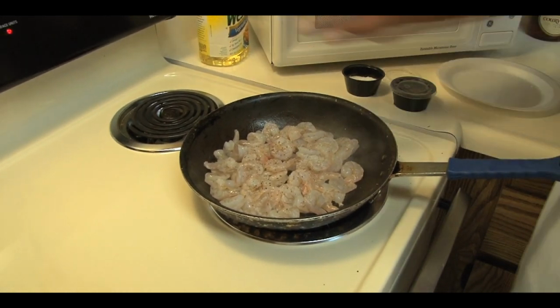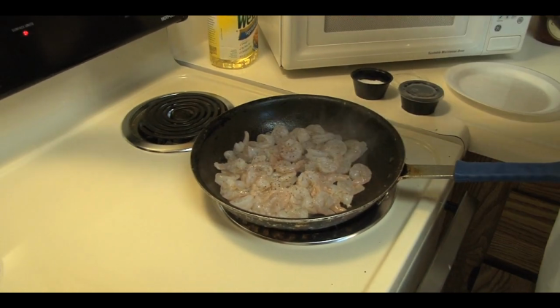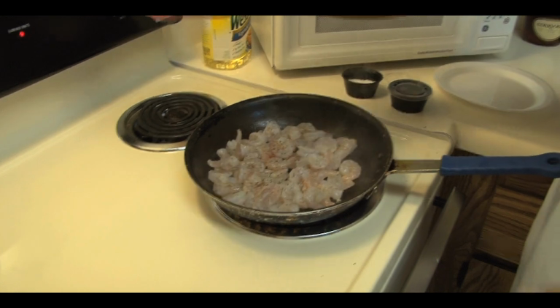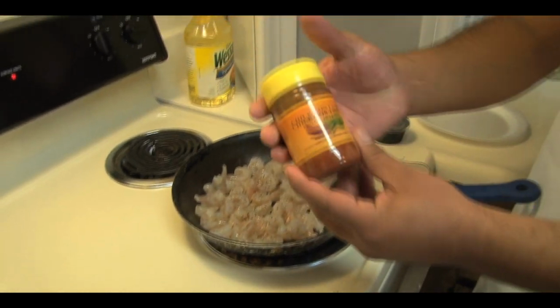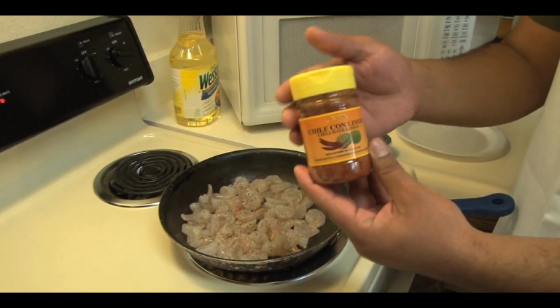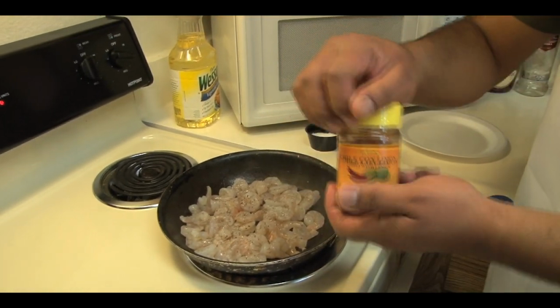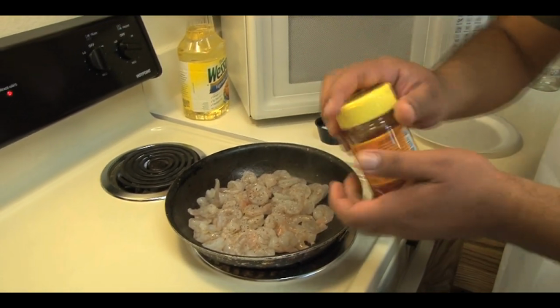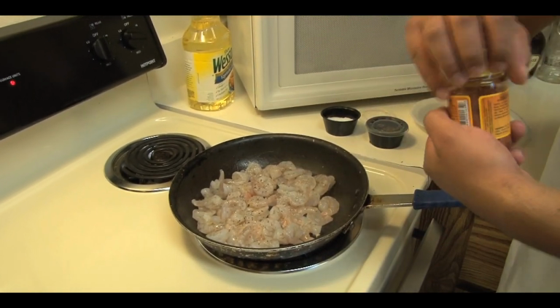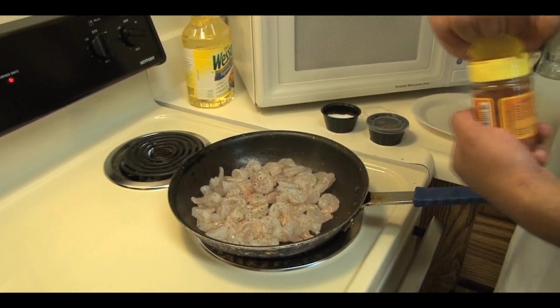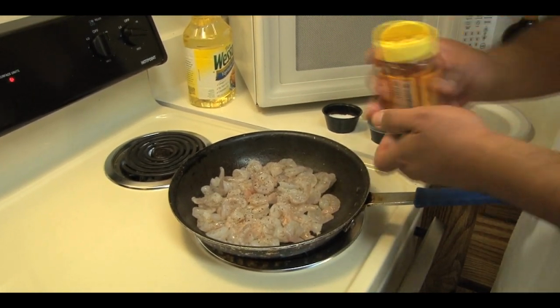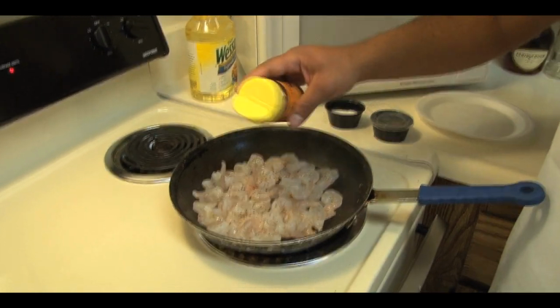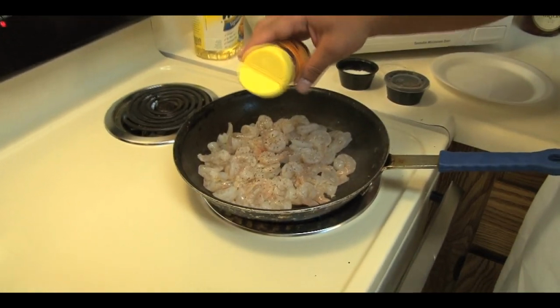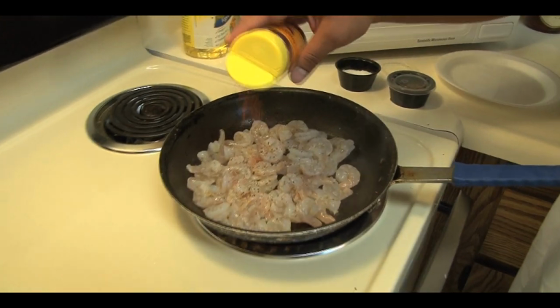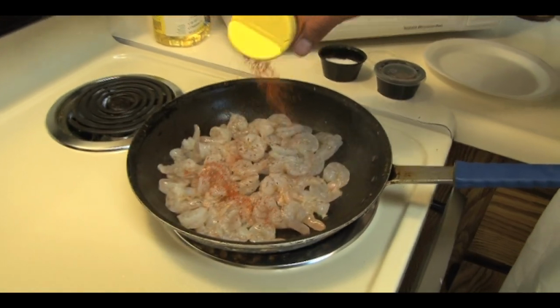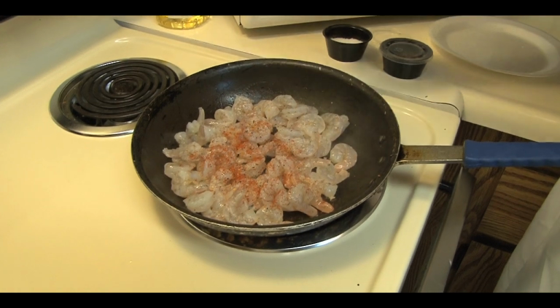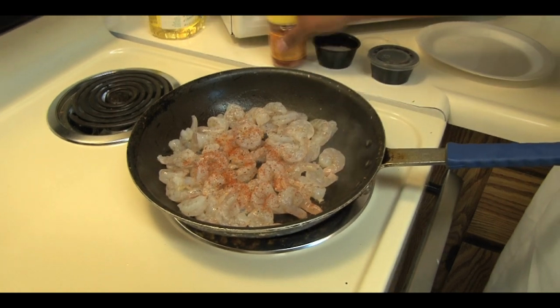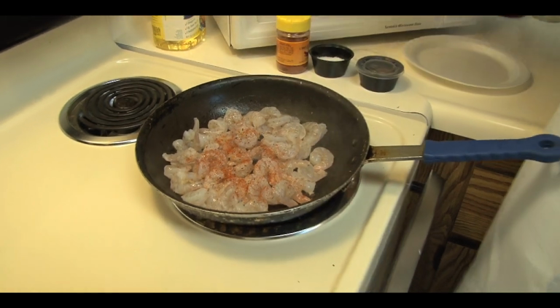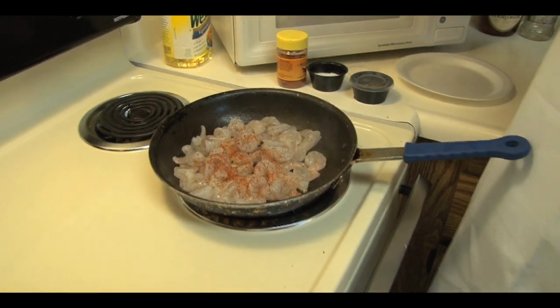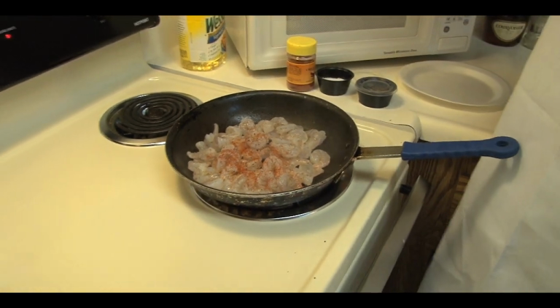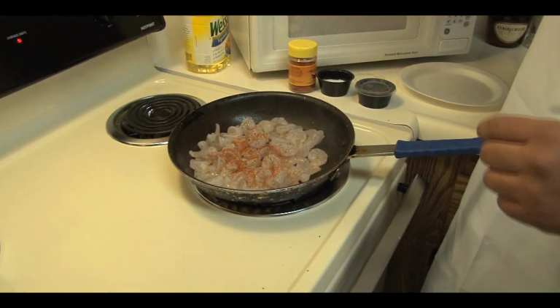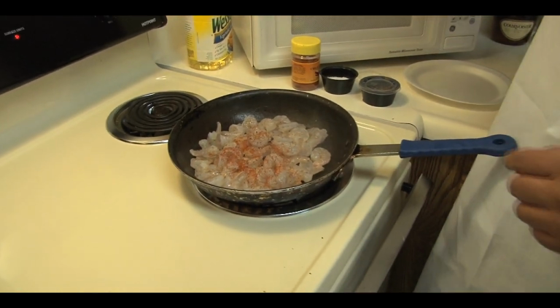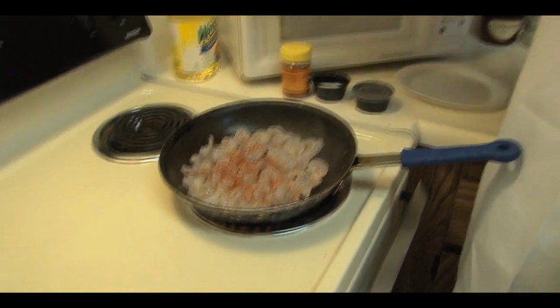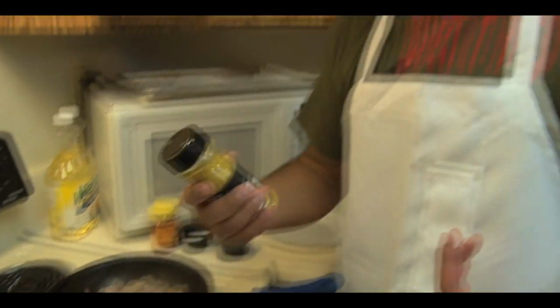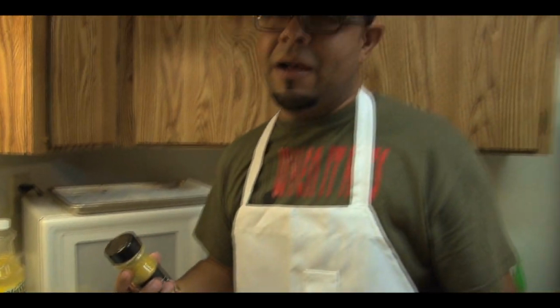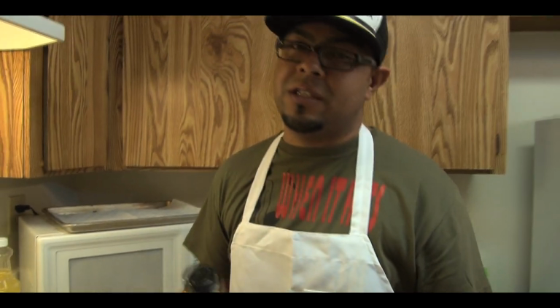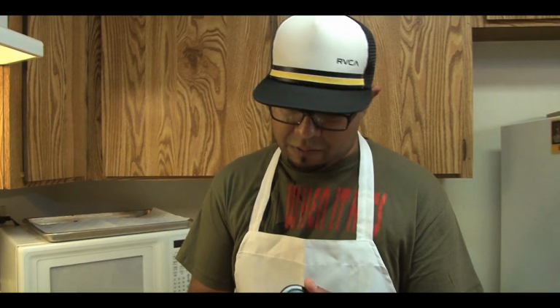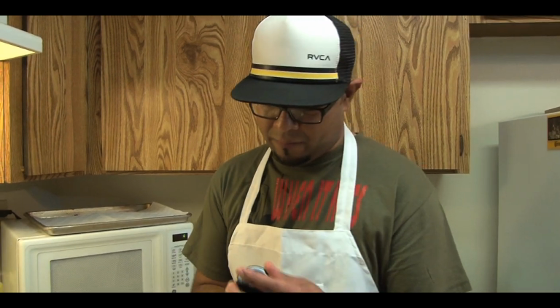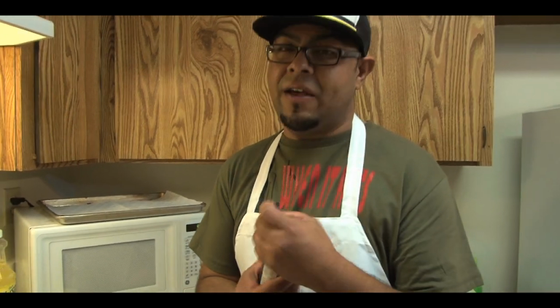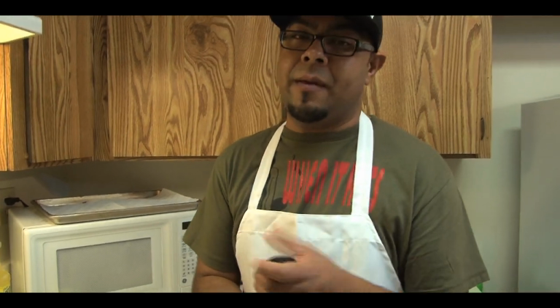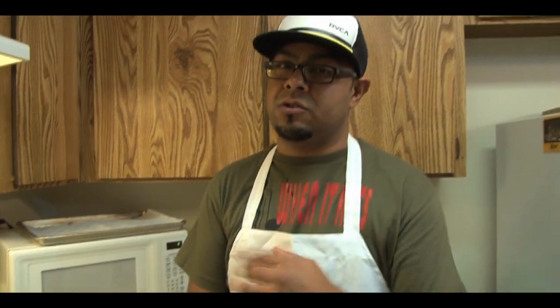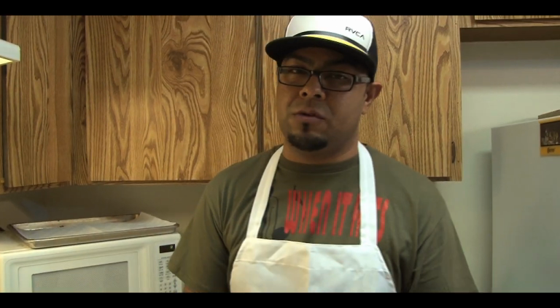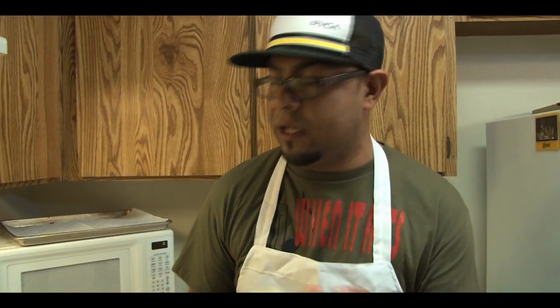A little bit of this famous chile con limon seasoning that I use for everything — that's from Latino culture. And without a doubt, man's best friend, my favorite seasoning: lemon pepper. I'm a big fan of lemon pepper, so it's totally up to you what you want to use.